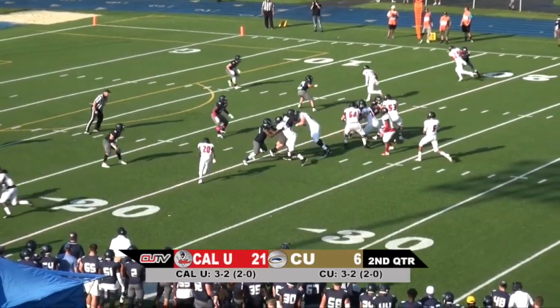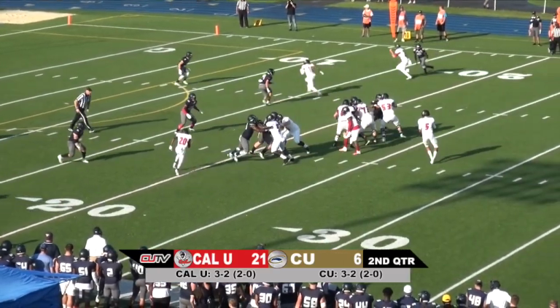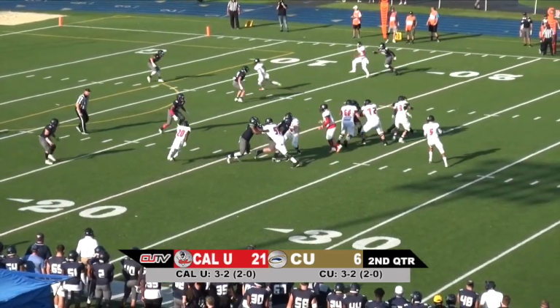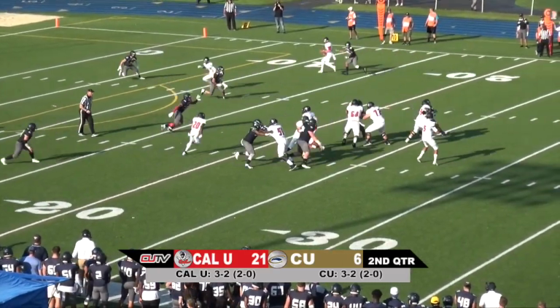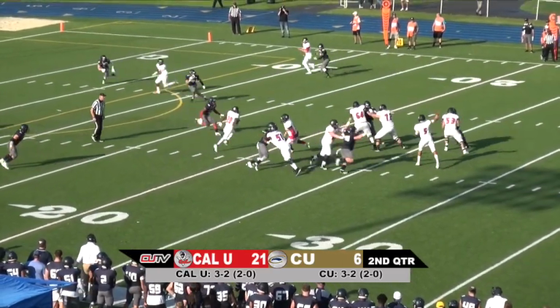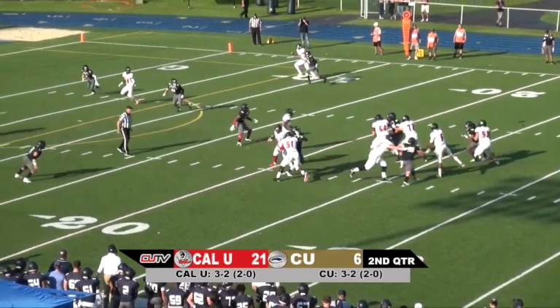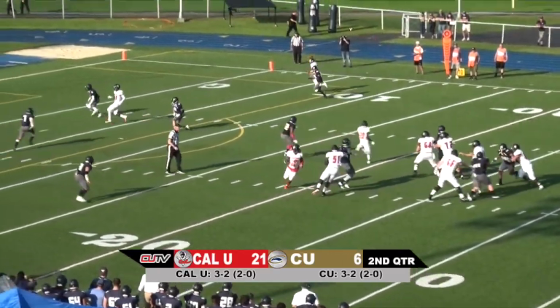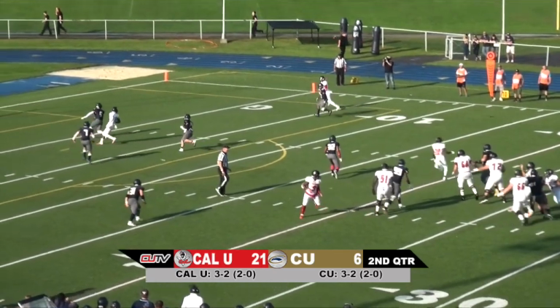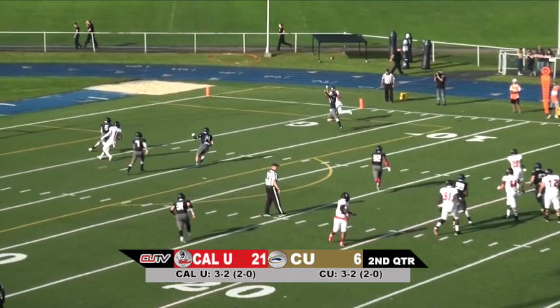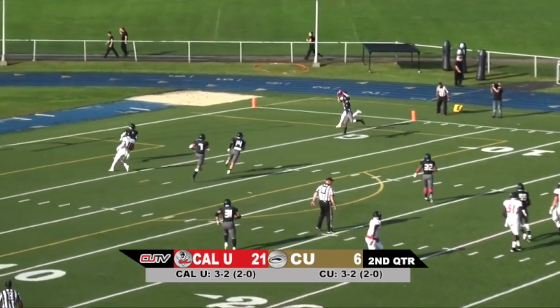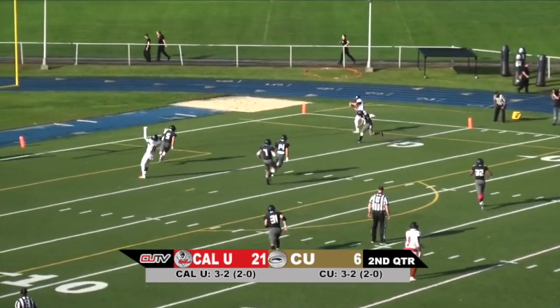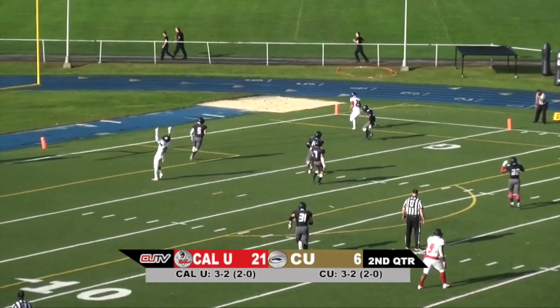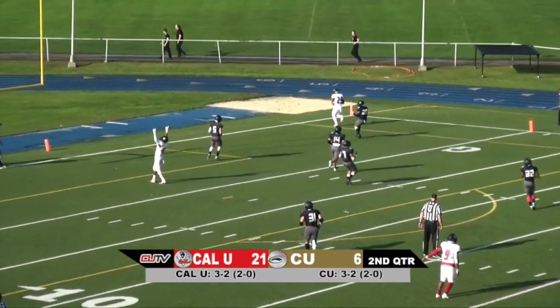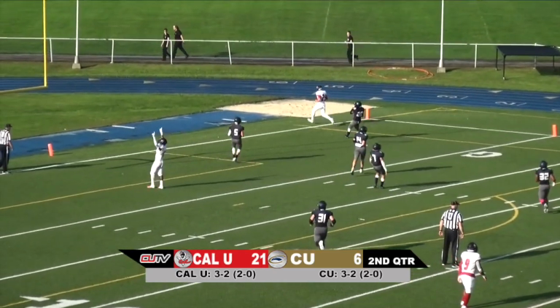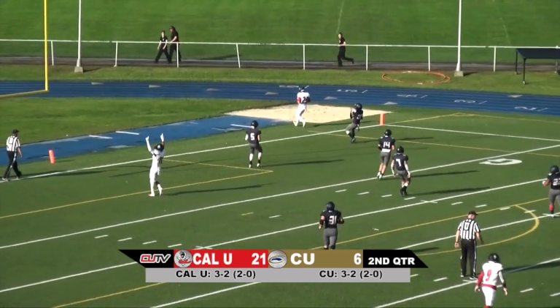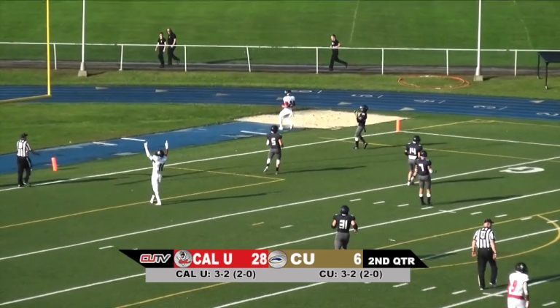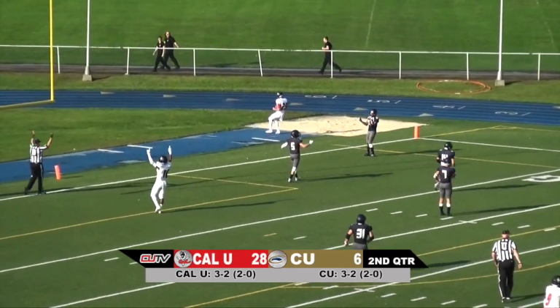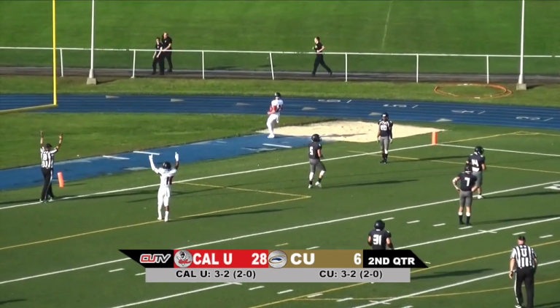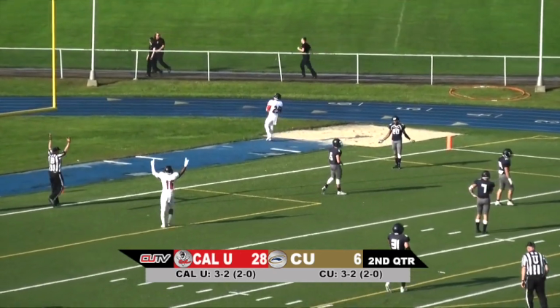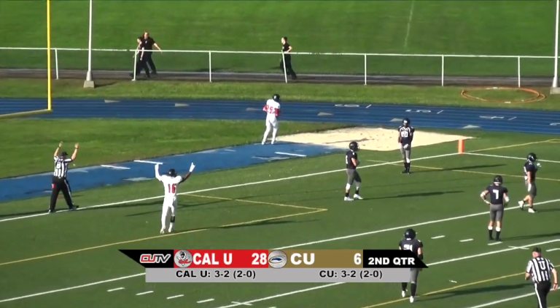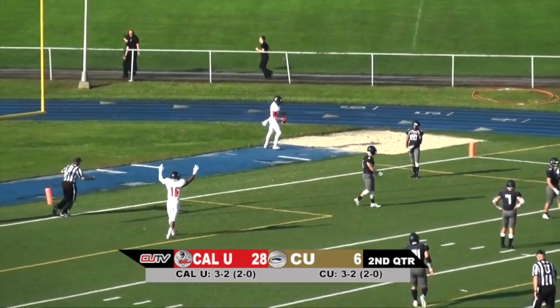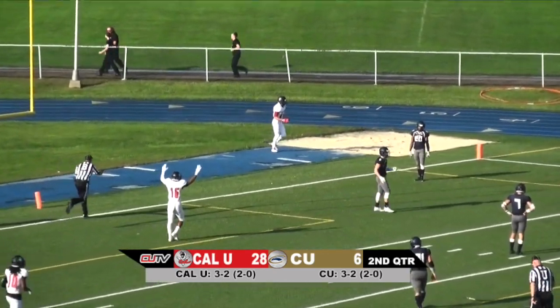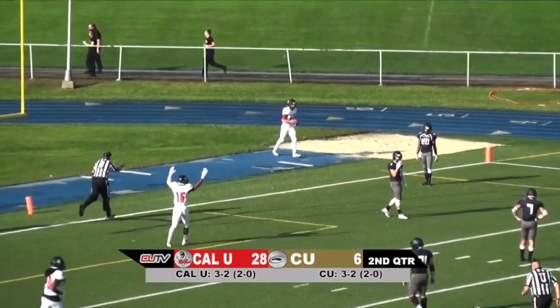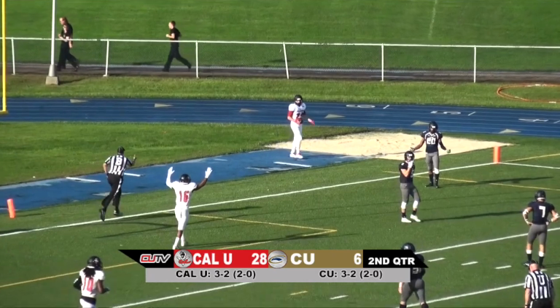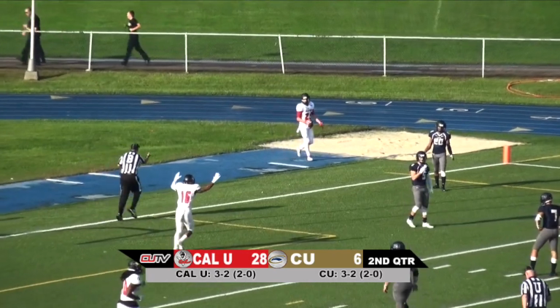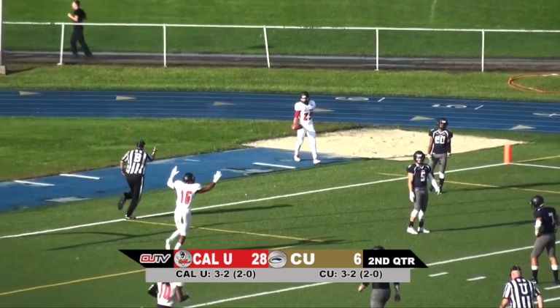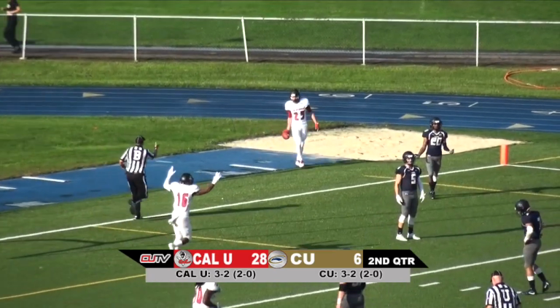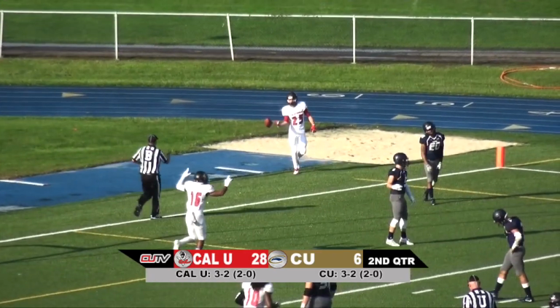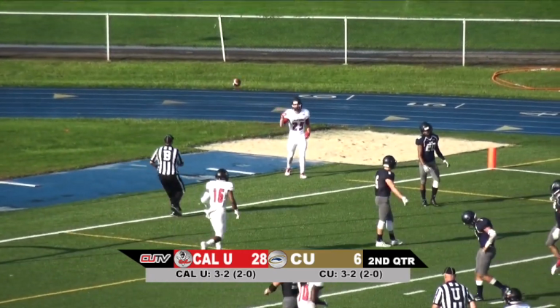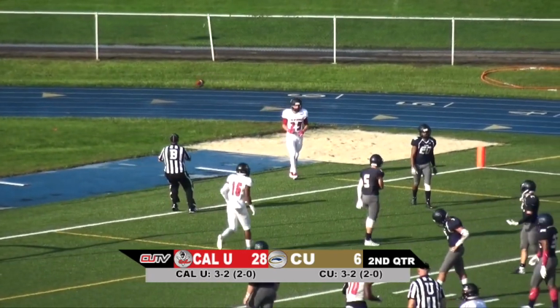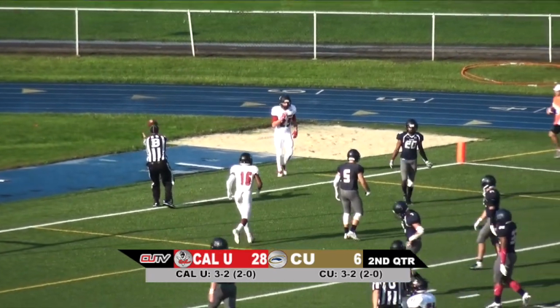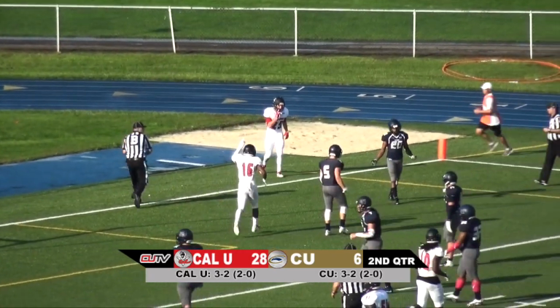Dropping back to pass, looking off to his right. There's a deep pass there to Chad Livingston. It is a perfect strike to Livingston. Good for a touchdown. What a pass there from Noah Mitchell.